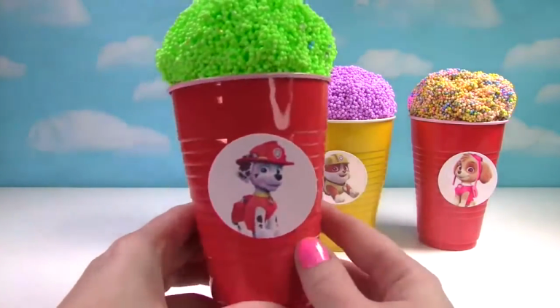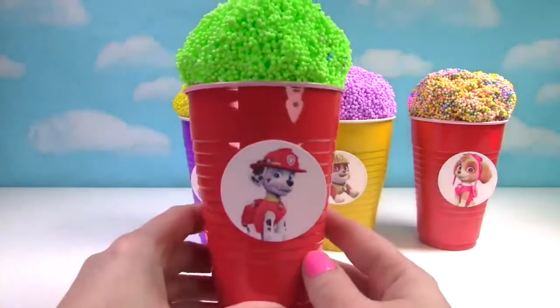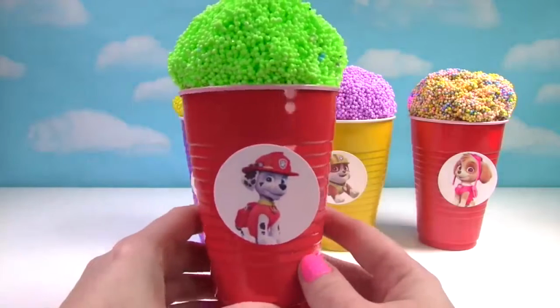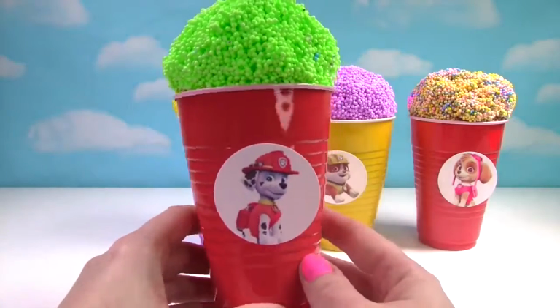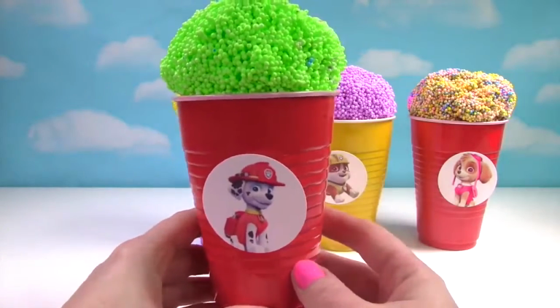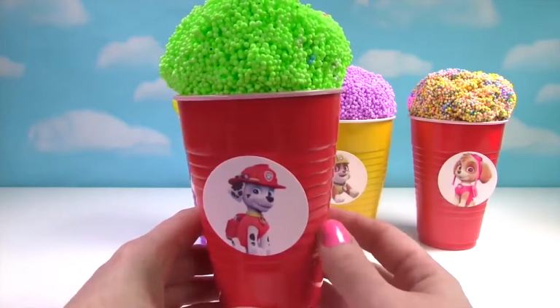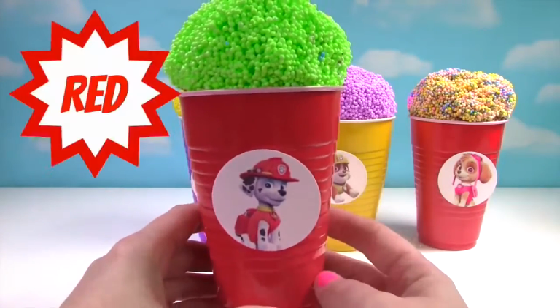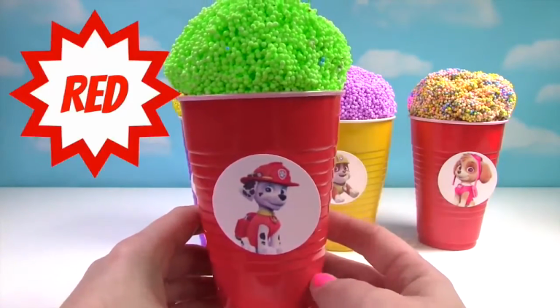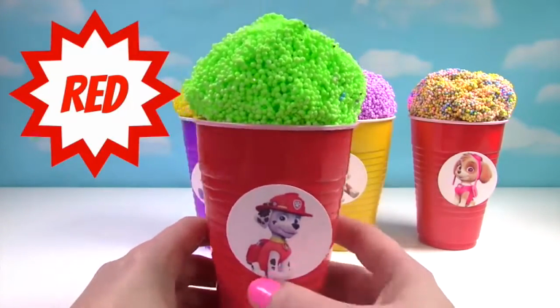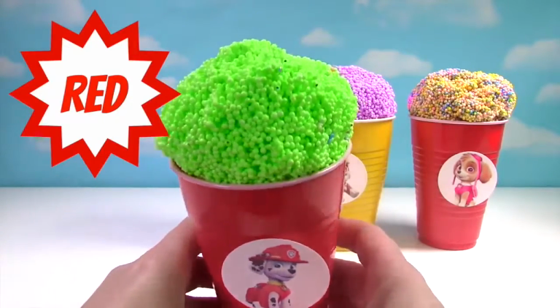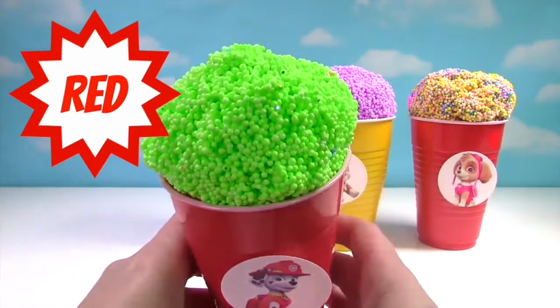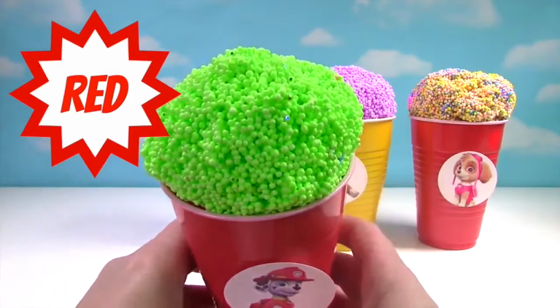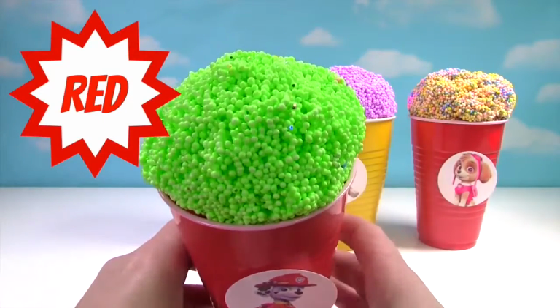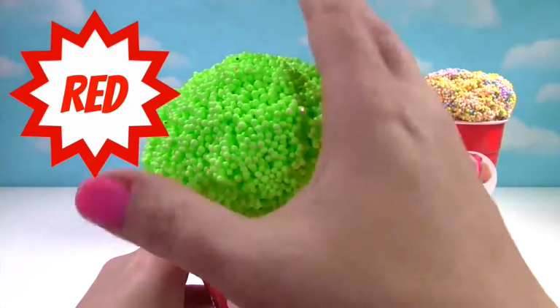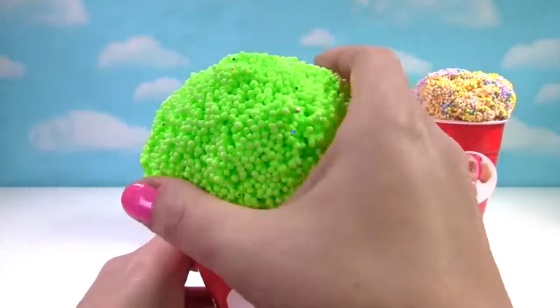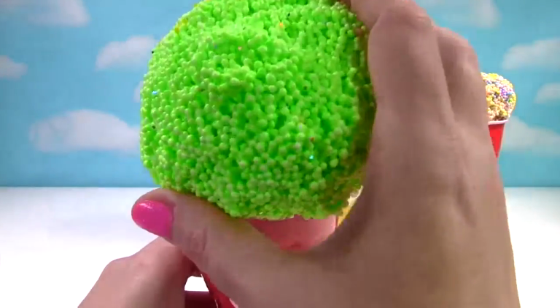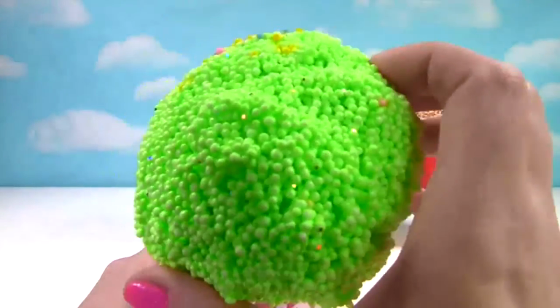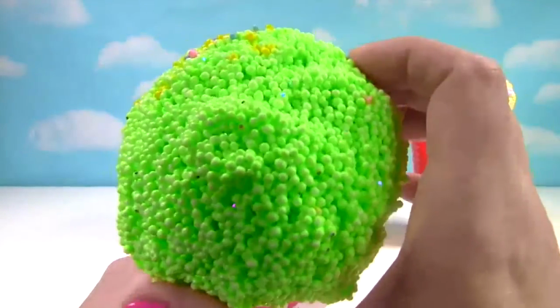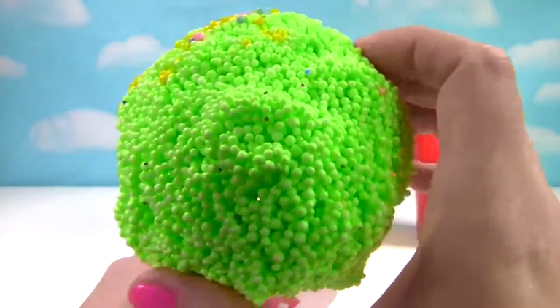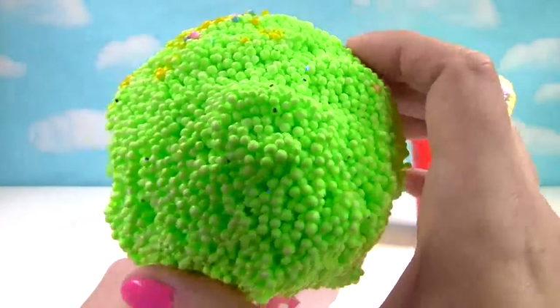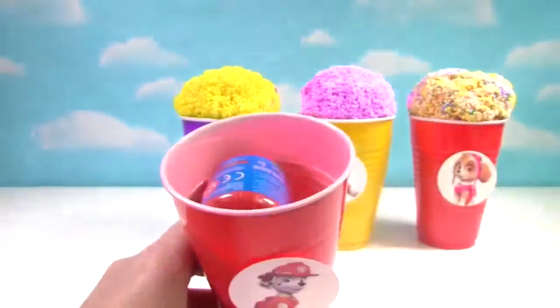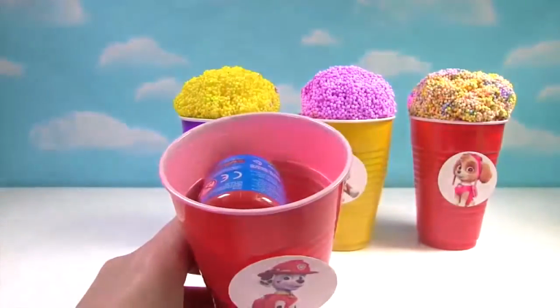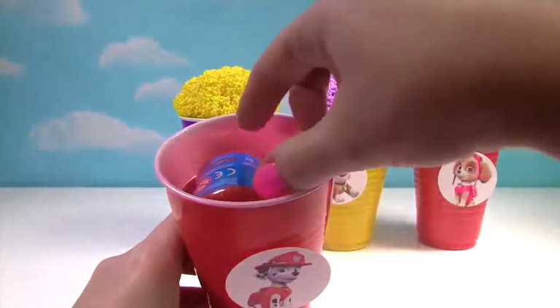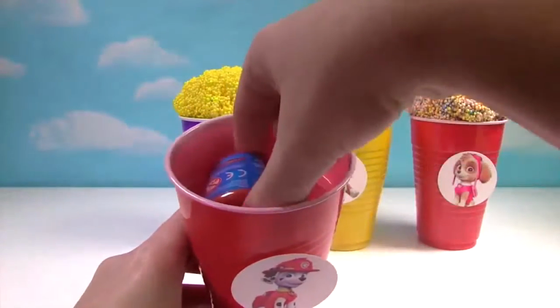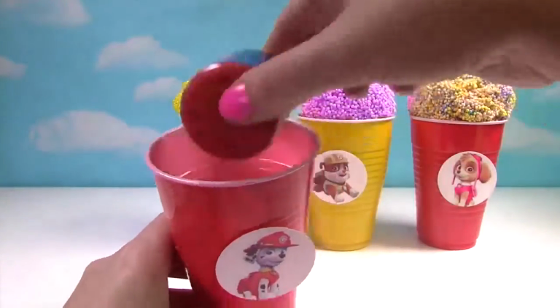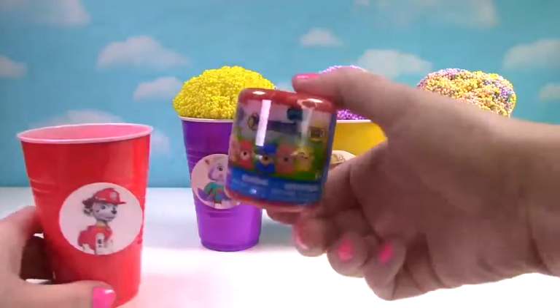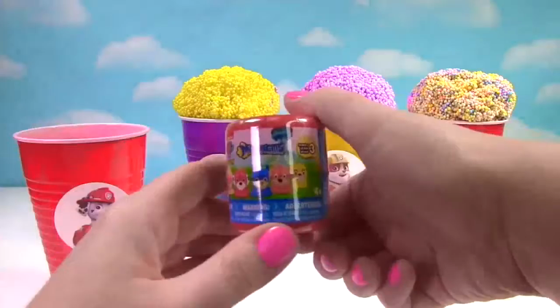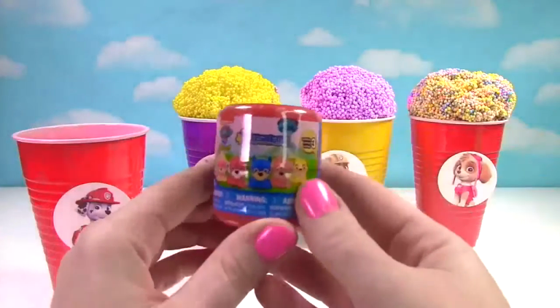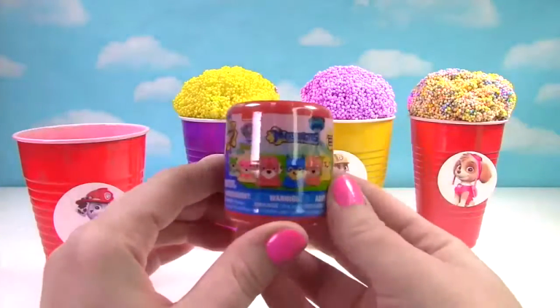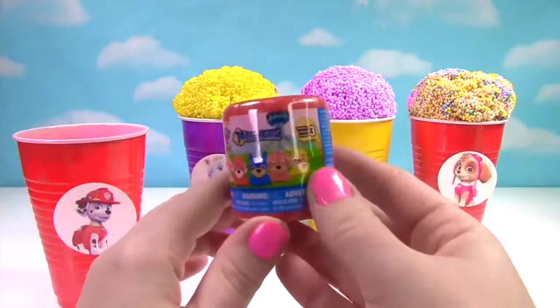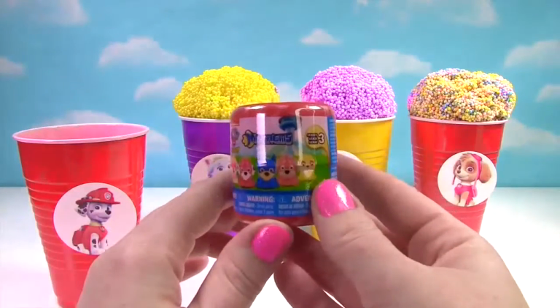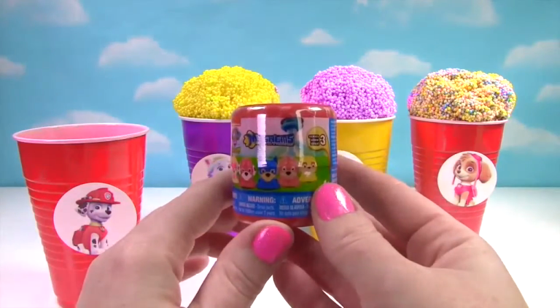Up first we have Marshall. He's on our red cup and his ice cream is green. What's inside? It's a Paw Patrol Mashem.